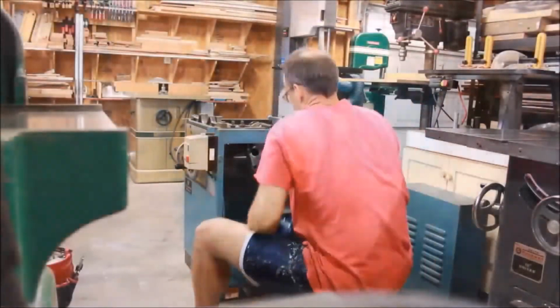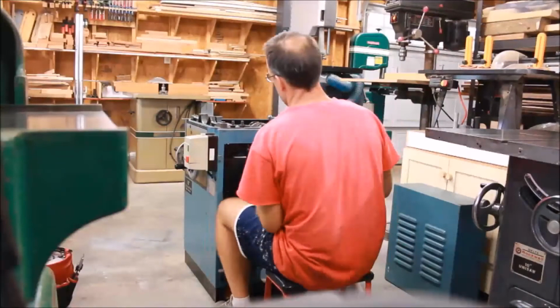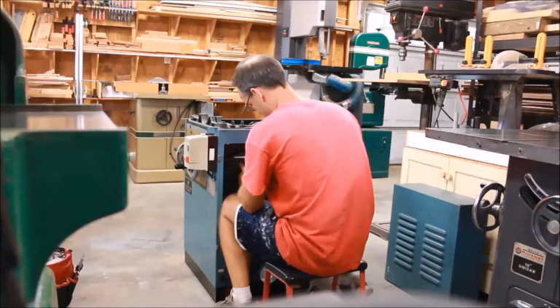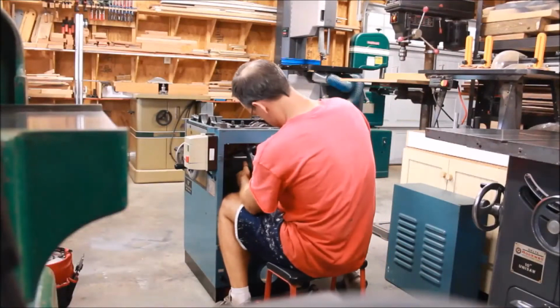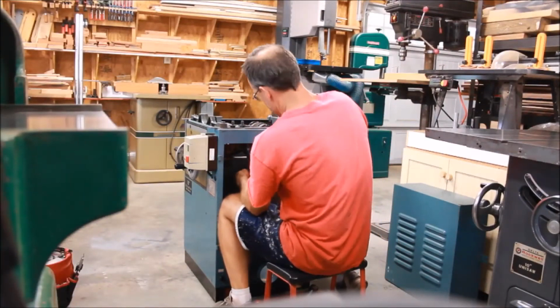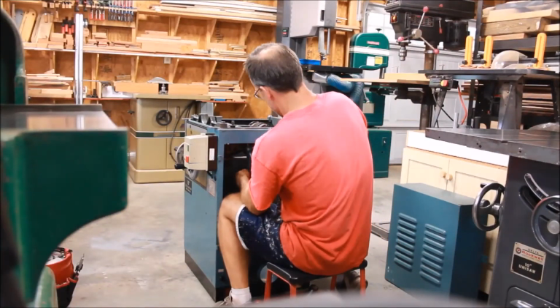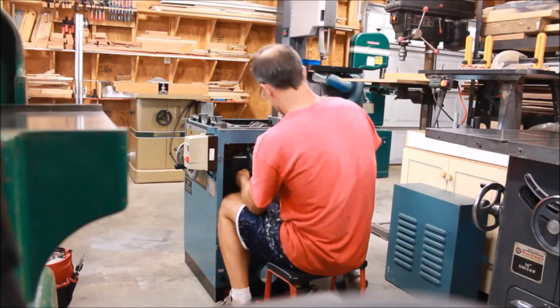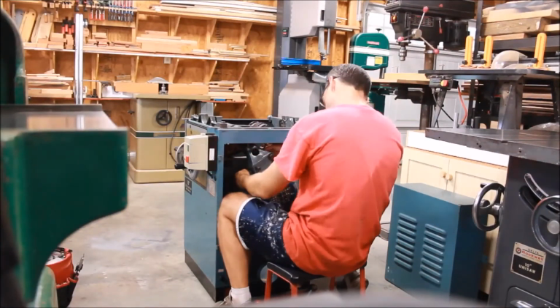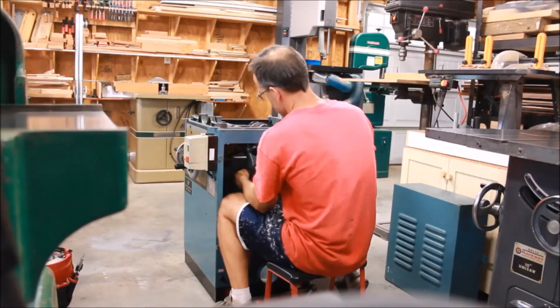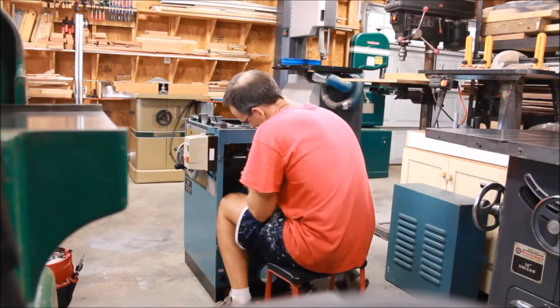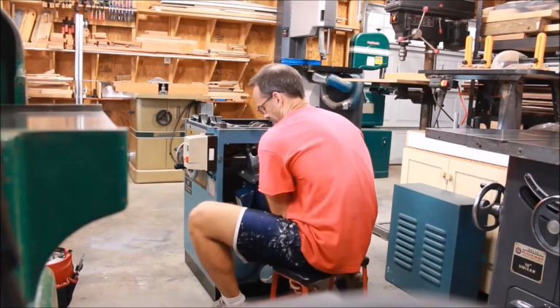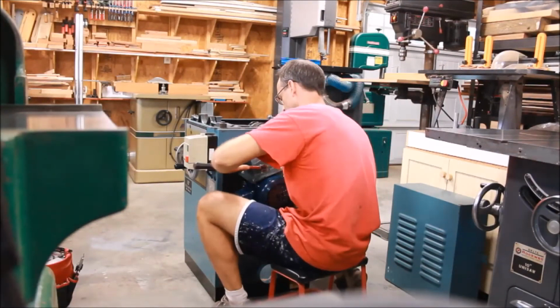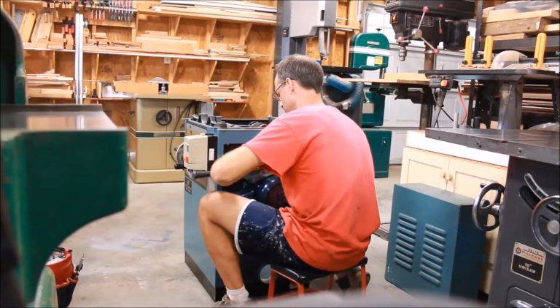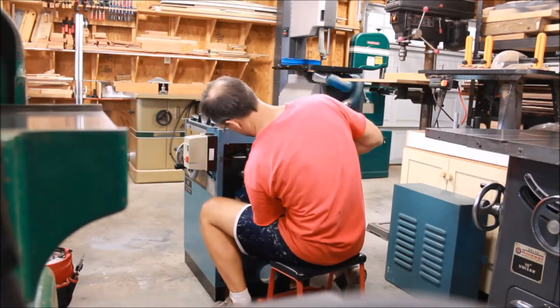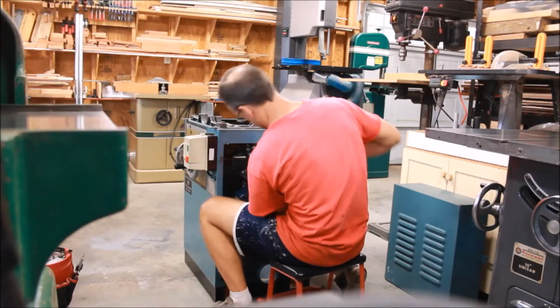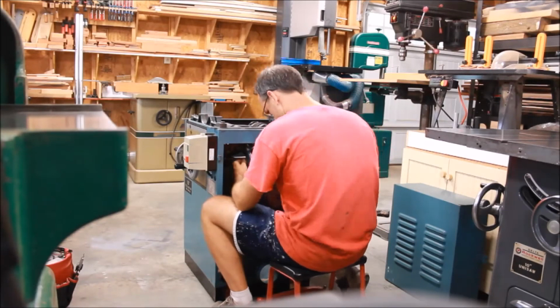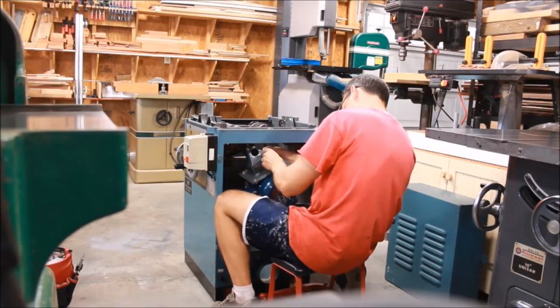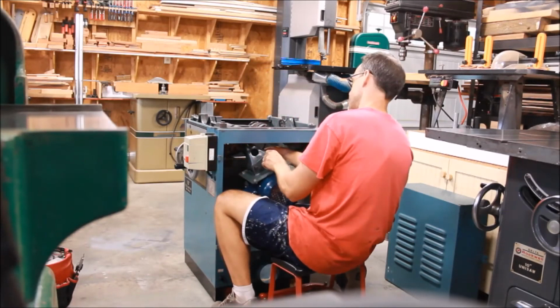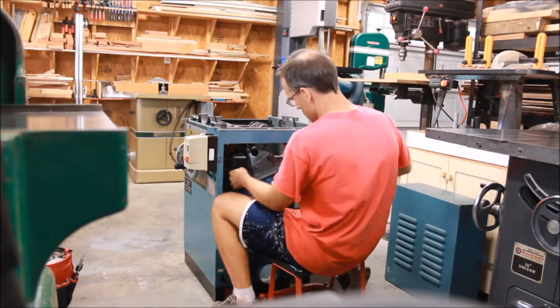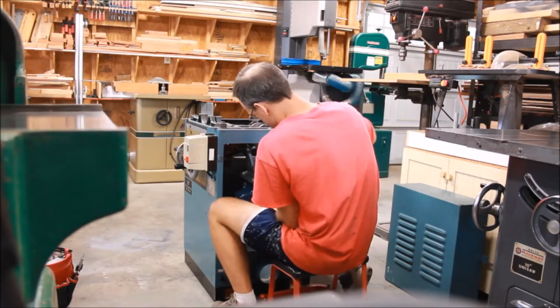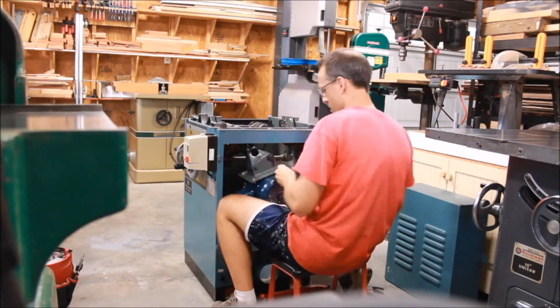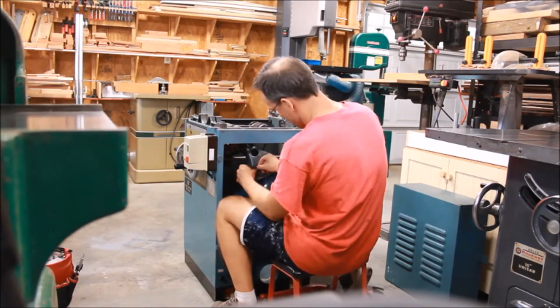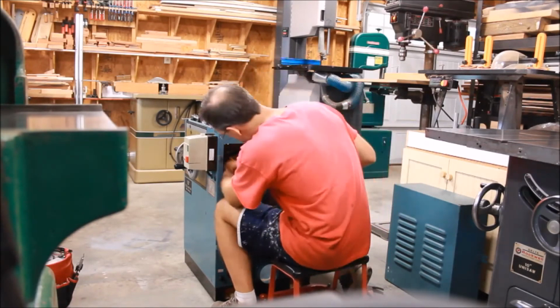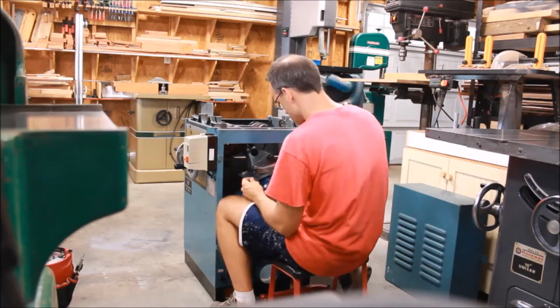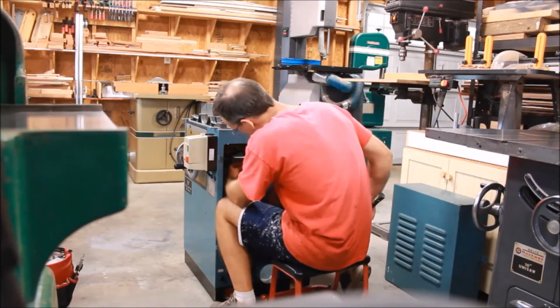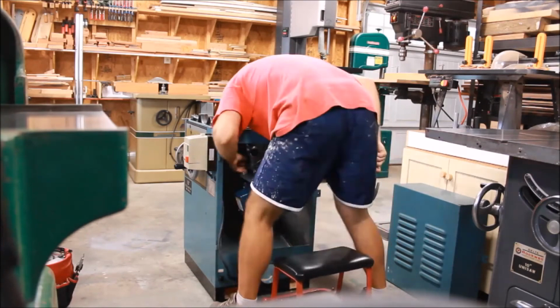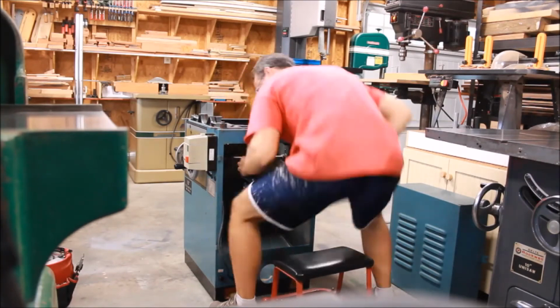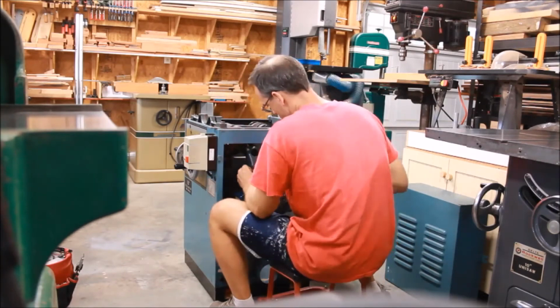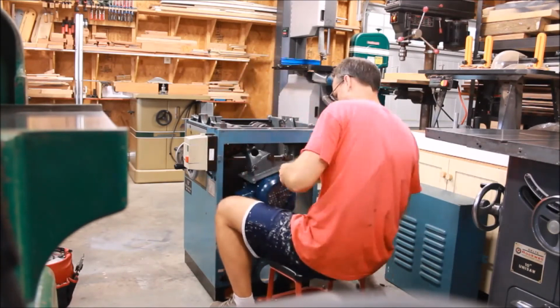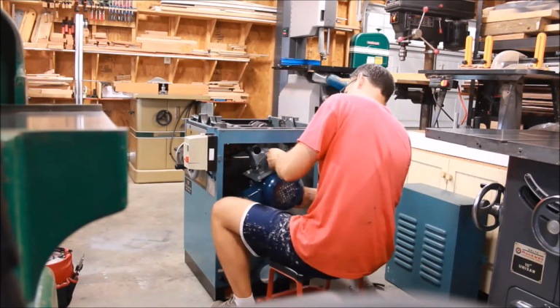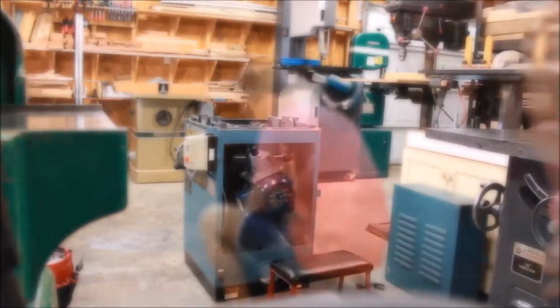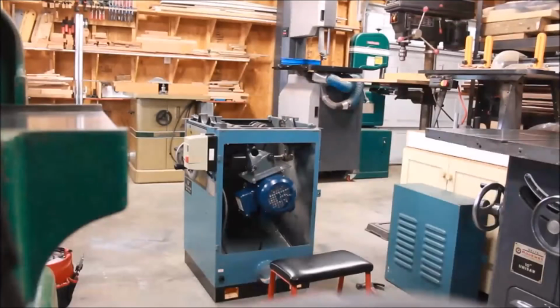Installing the motor on this machine is very similar to how I would do a Unisaw. I've got my stool — I'll put the motor between my knees and use my arms and forearms to sort of brace it in place, put the pin through, and then tighten the bolts. Apologies for the camera angle.